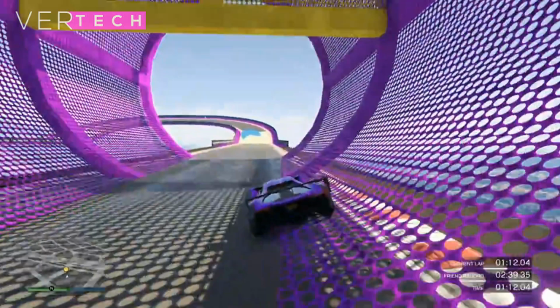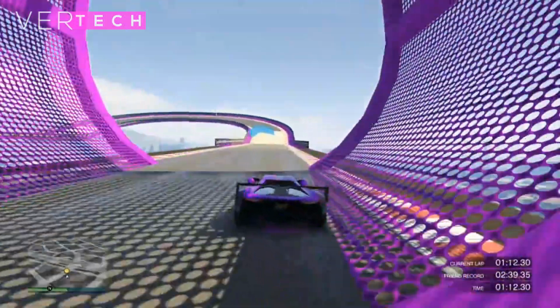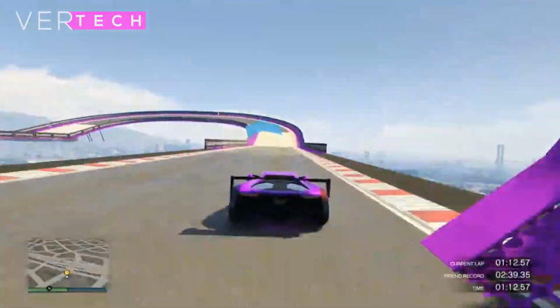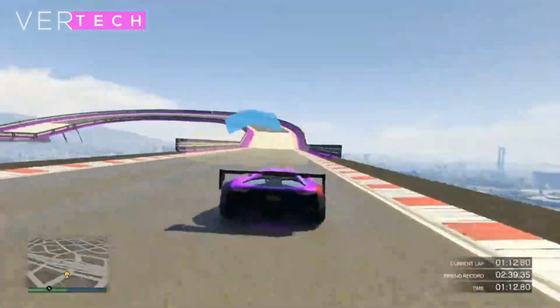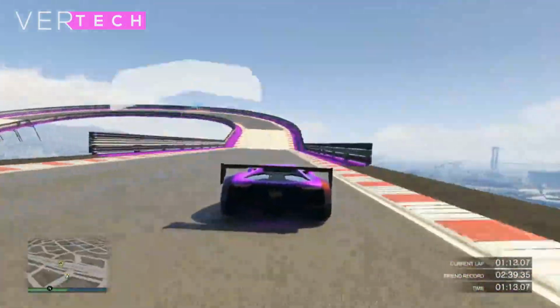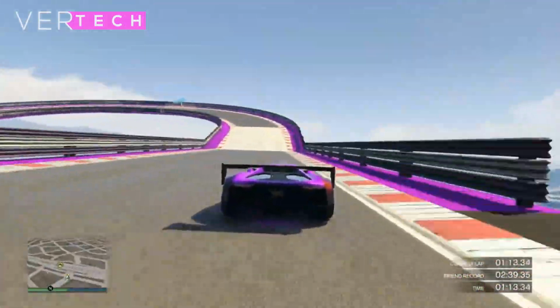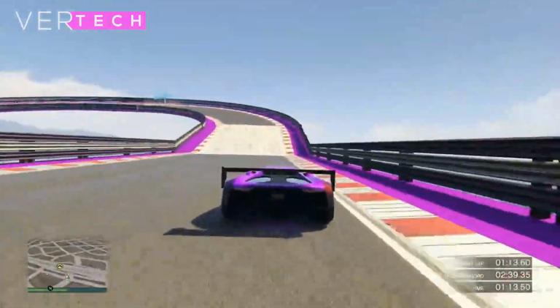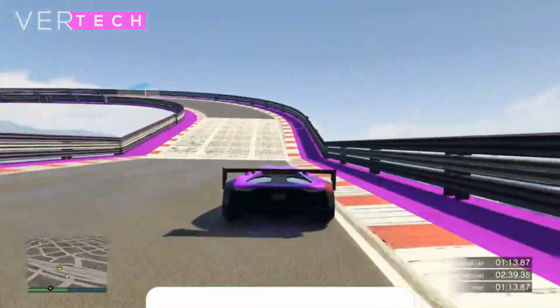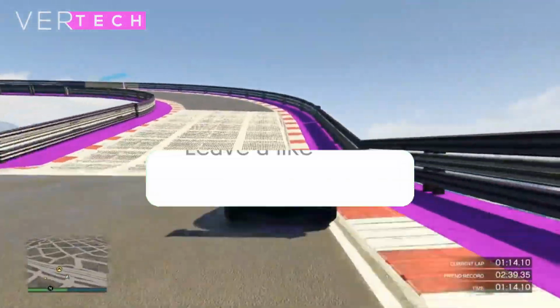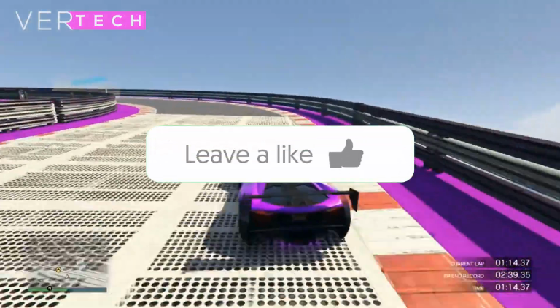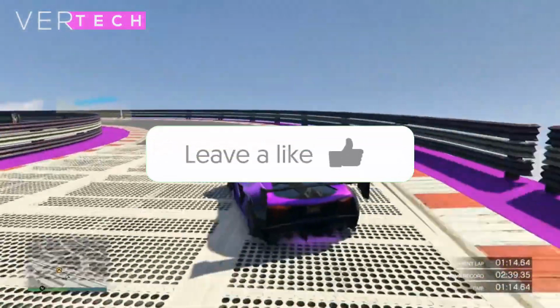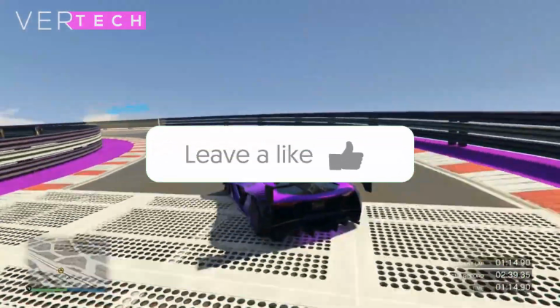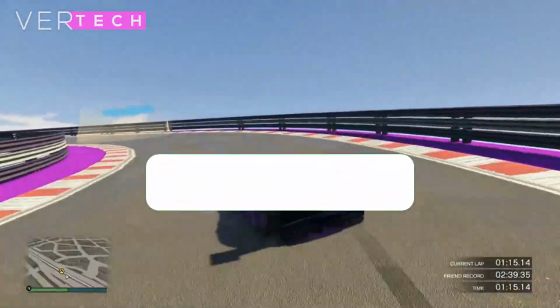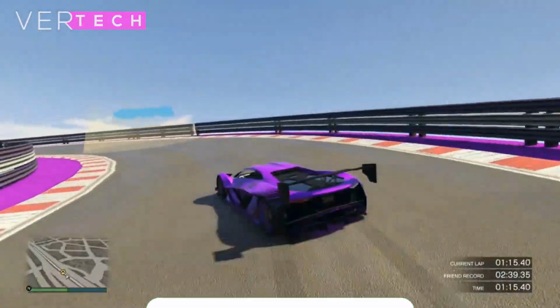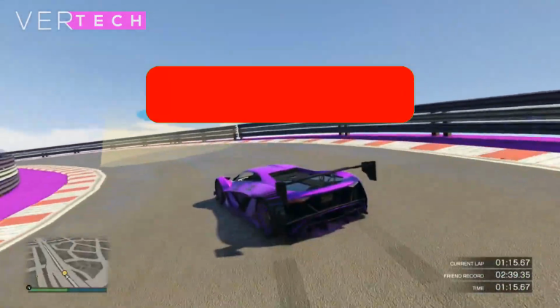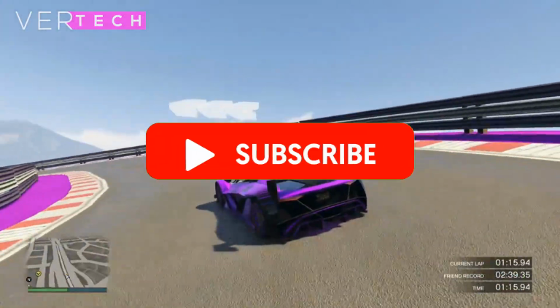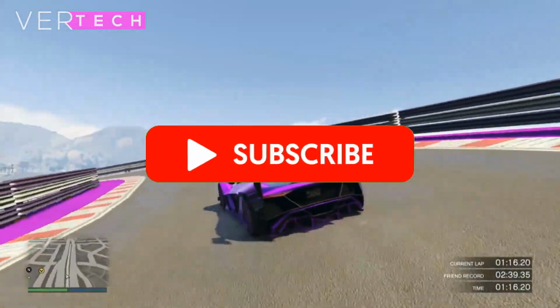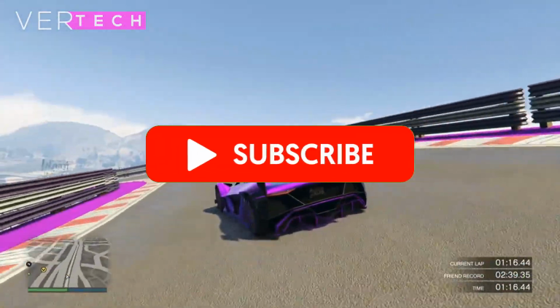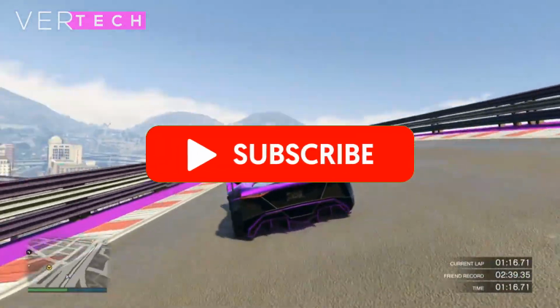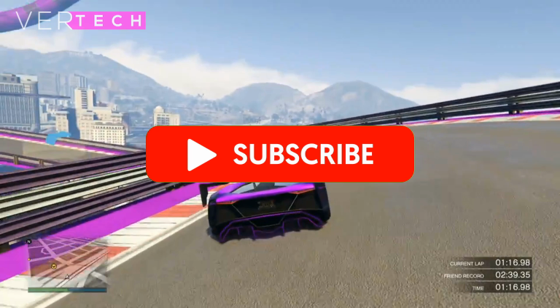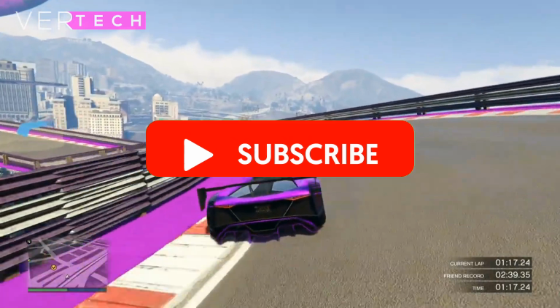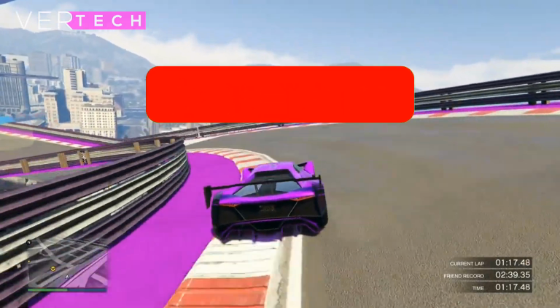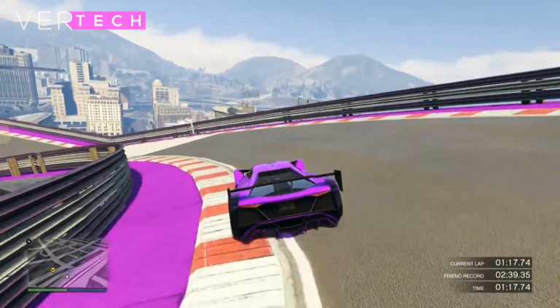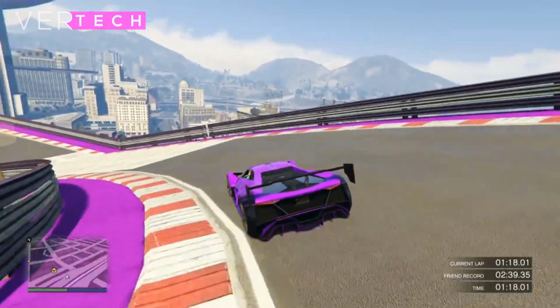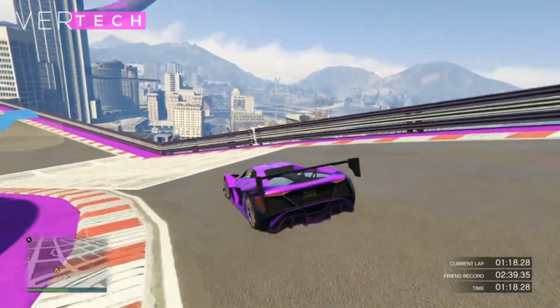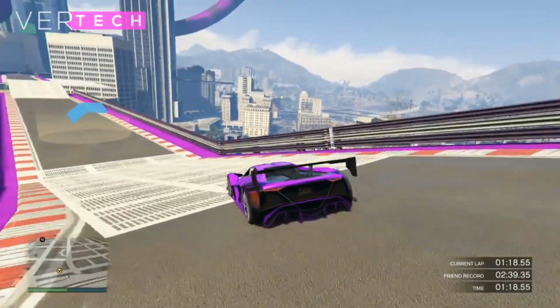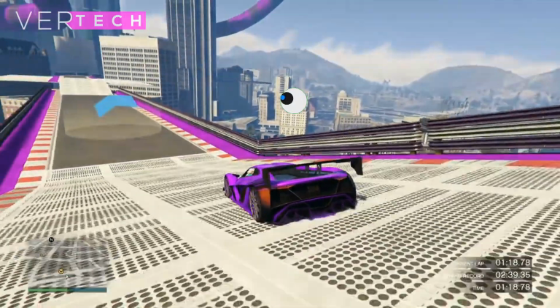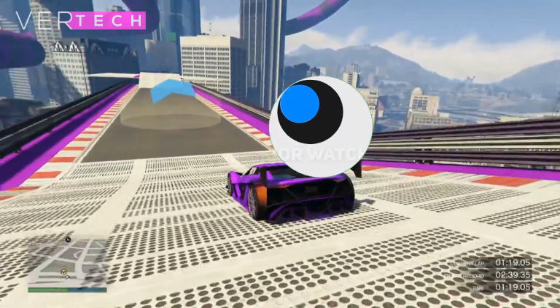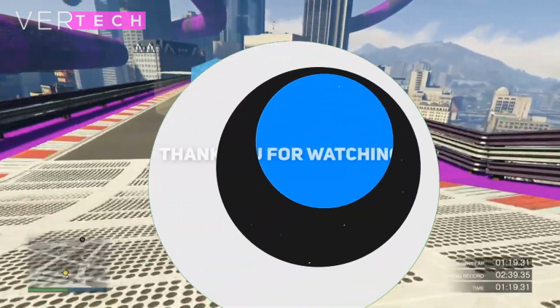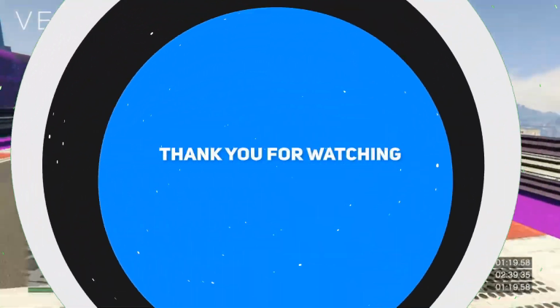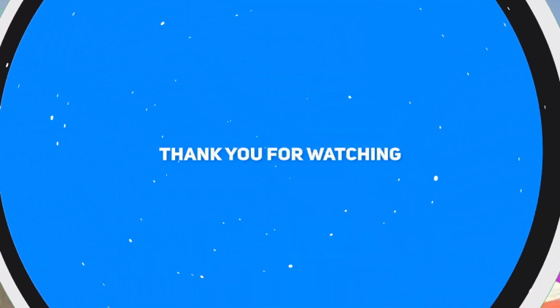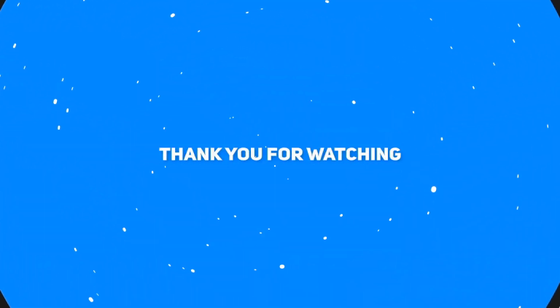So that's it for the video guys, thanks for watching, please like, share and subscribe to this channel, and I hope you enjoyed the video. I'll see you guys in the next video. Bye.